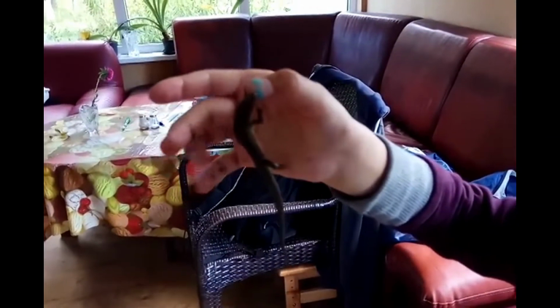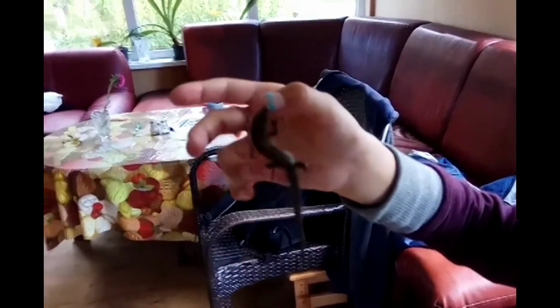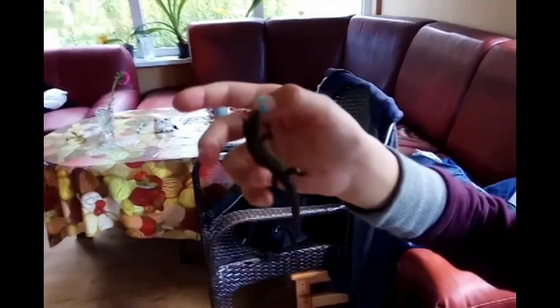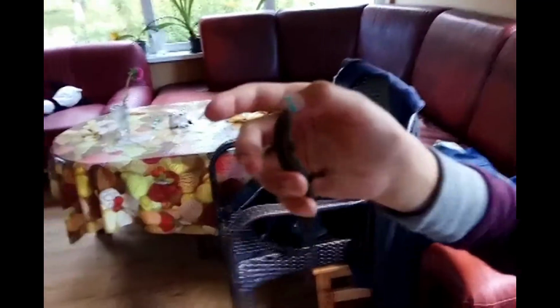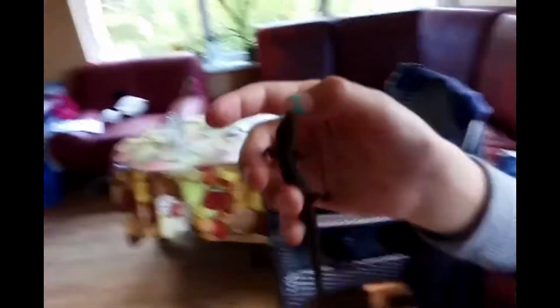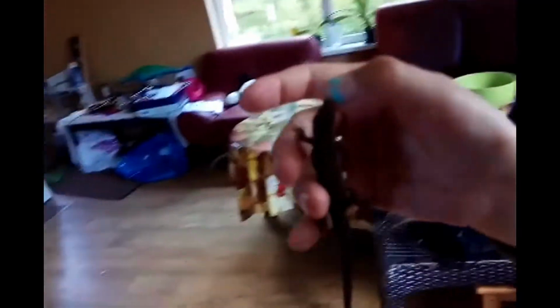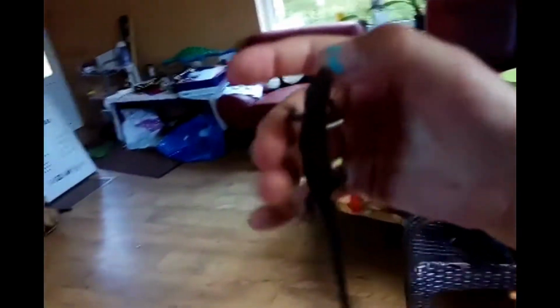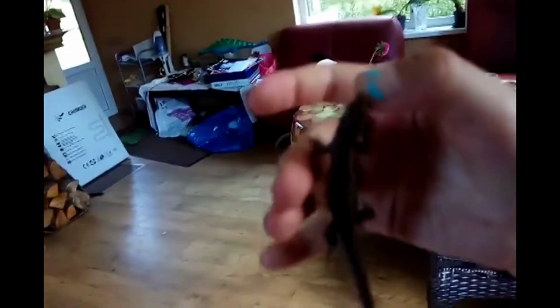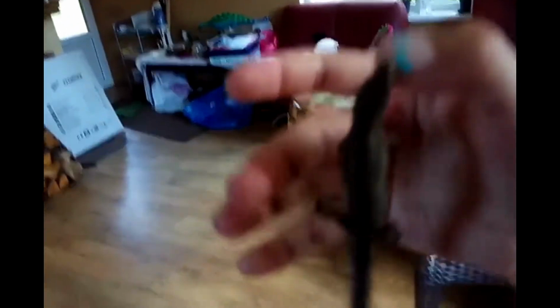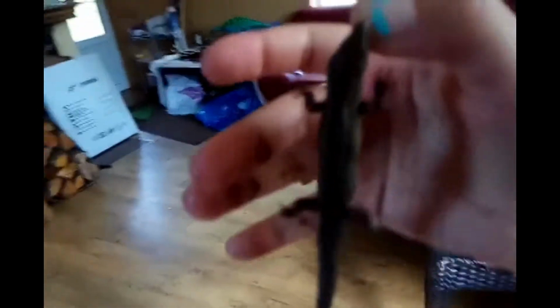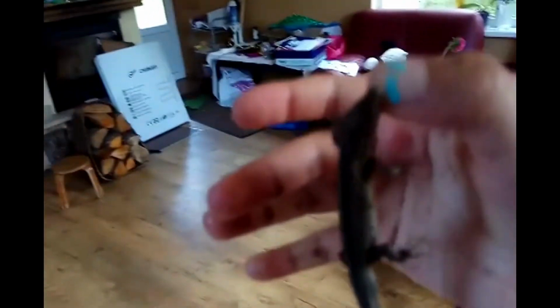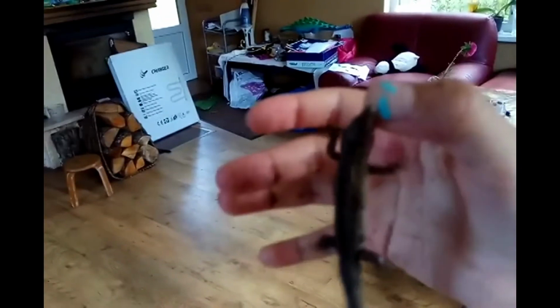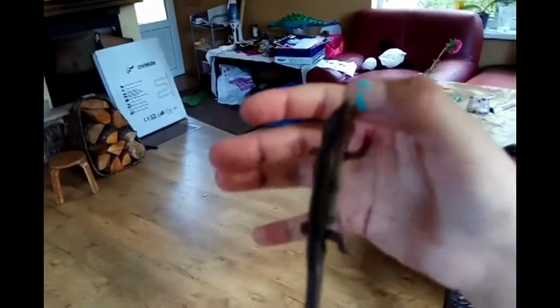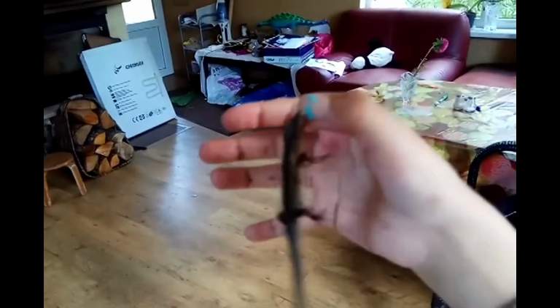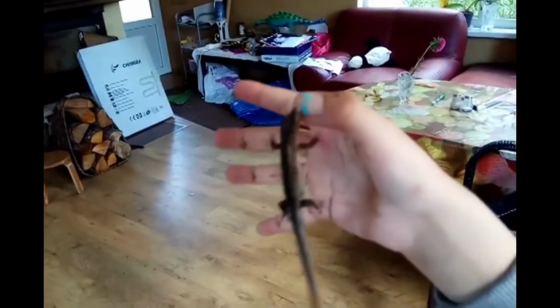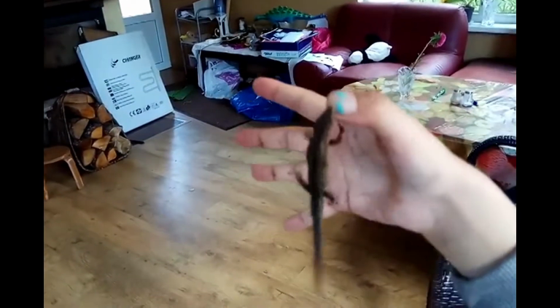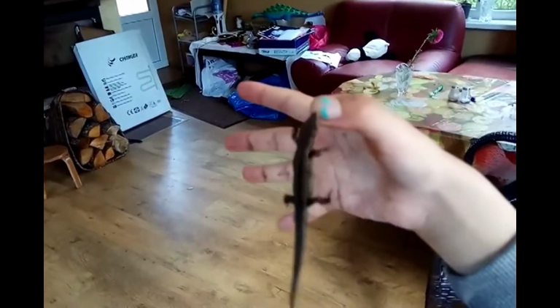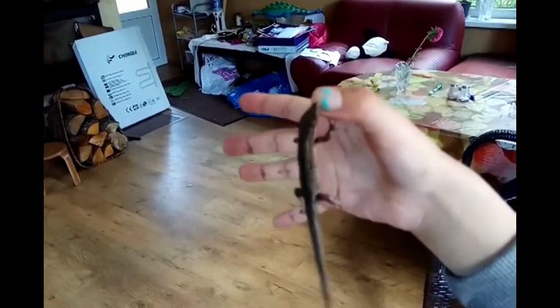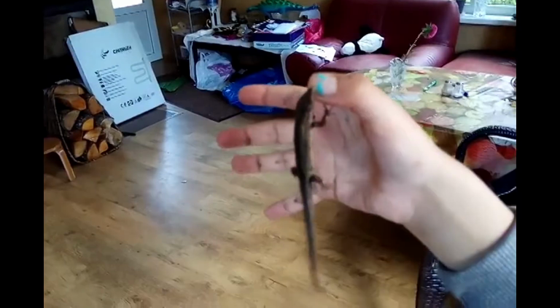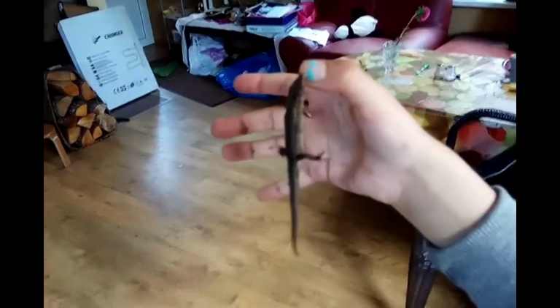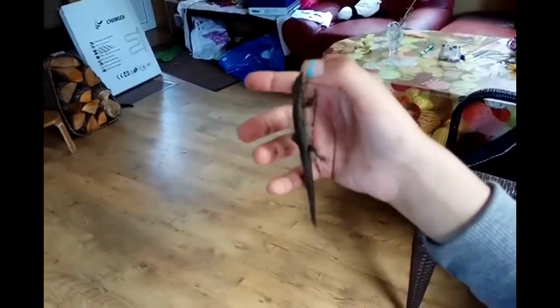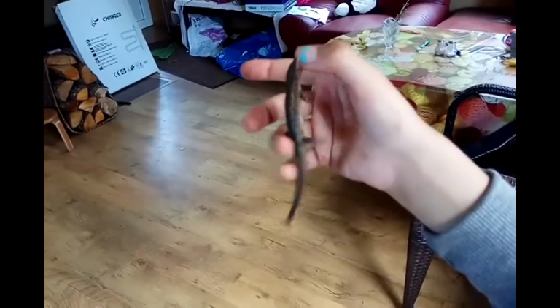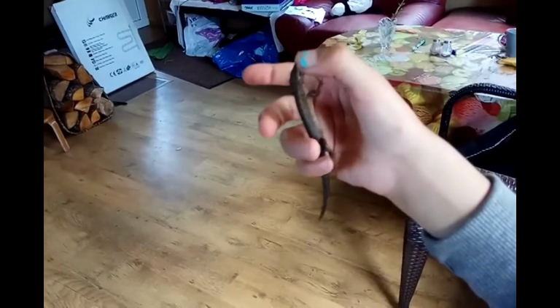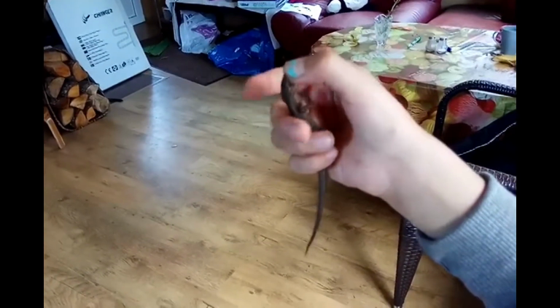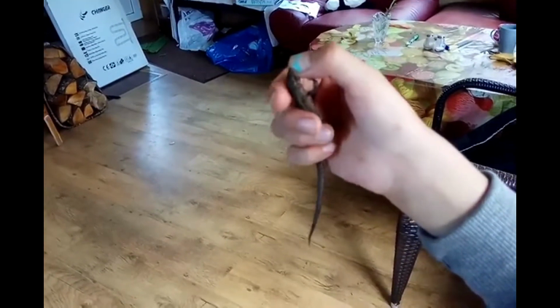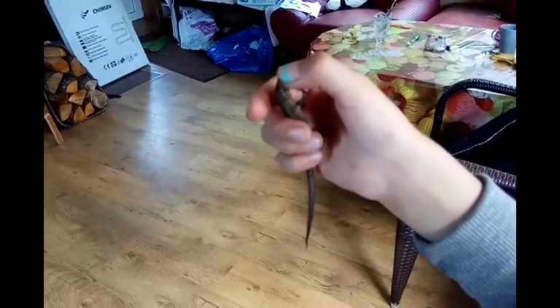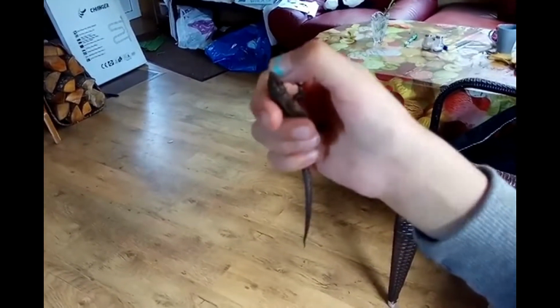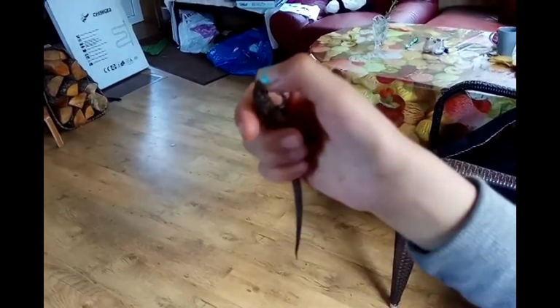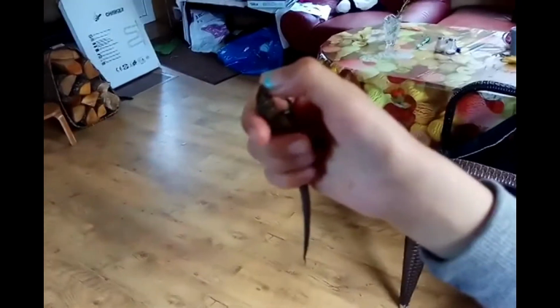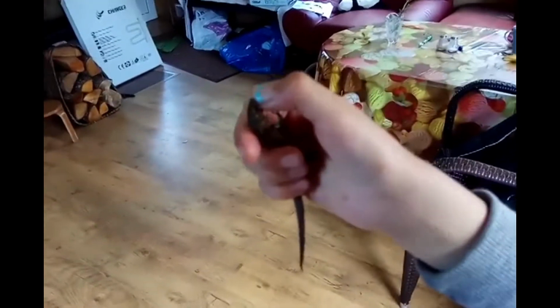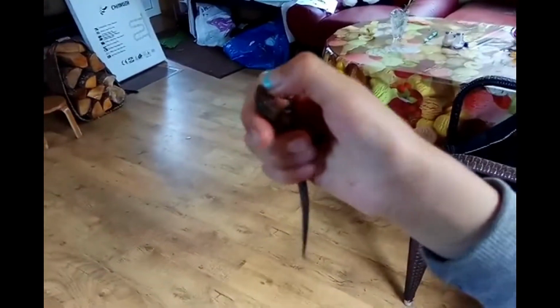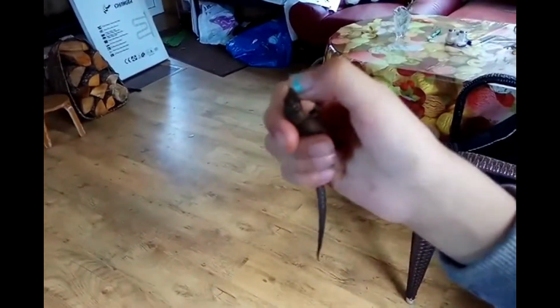Oh my god, what's it doing? Ouch! It's biting my finger. Jesus, it's like a crocodile. A dog or a little crocodile. Yes.